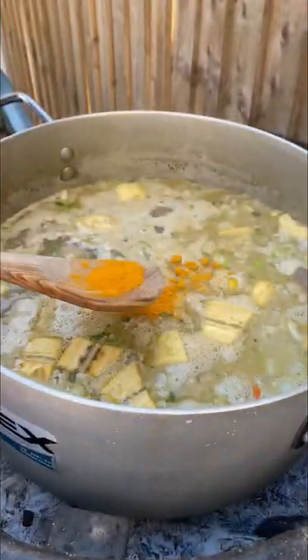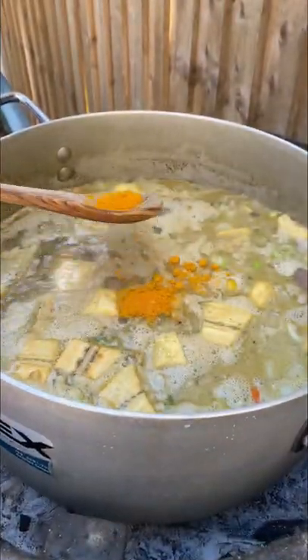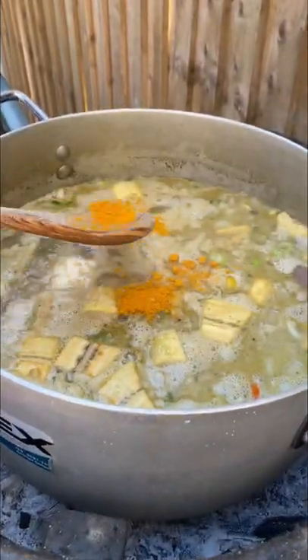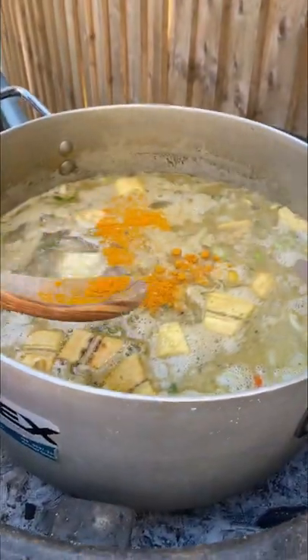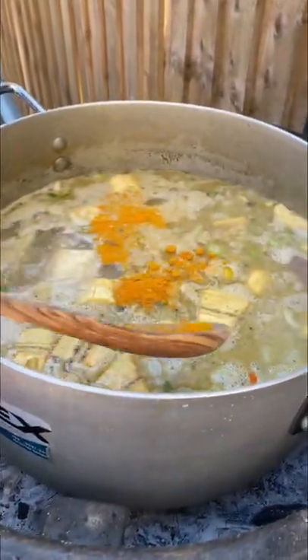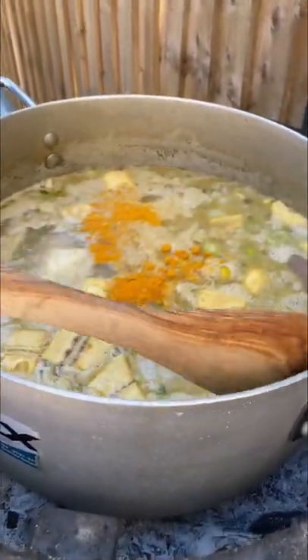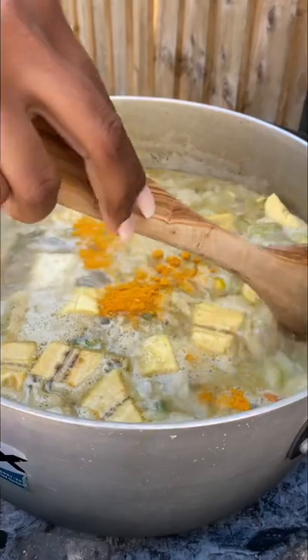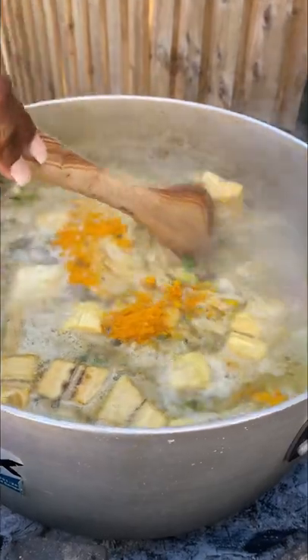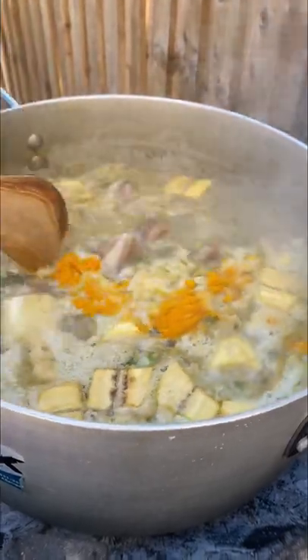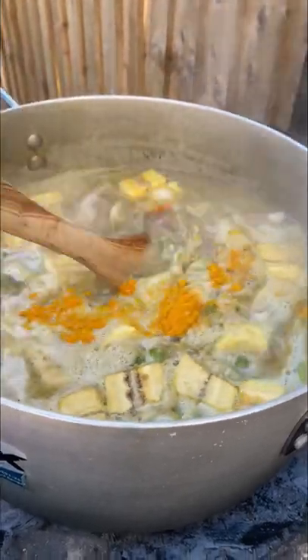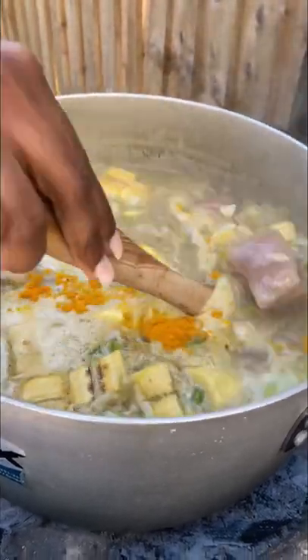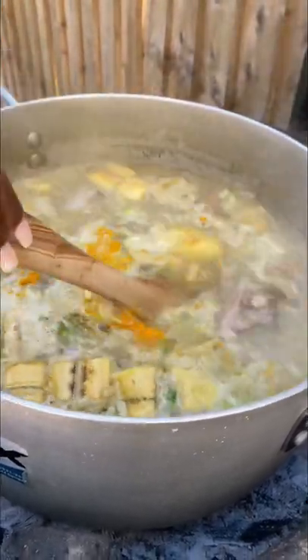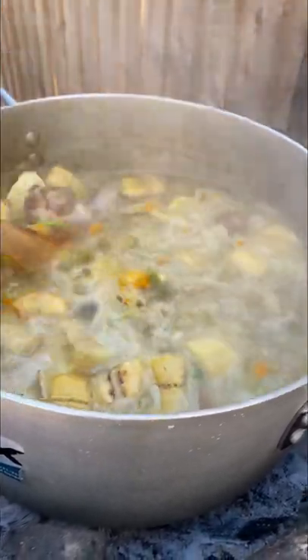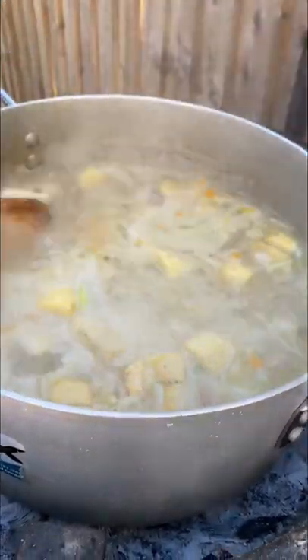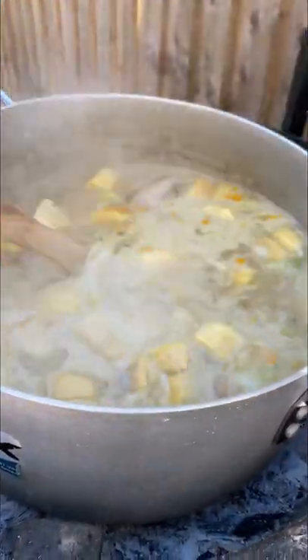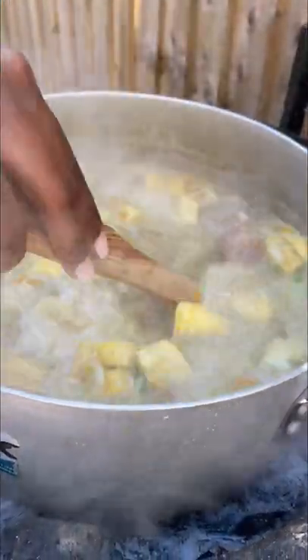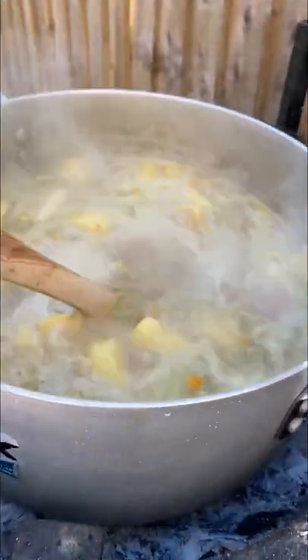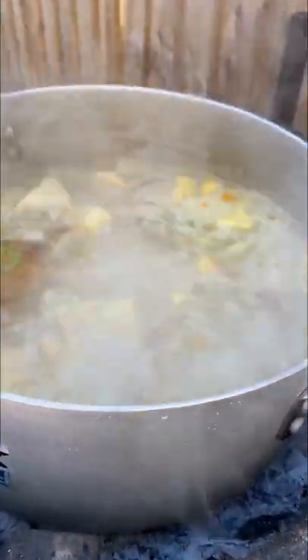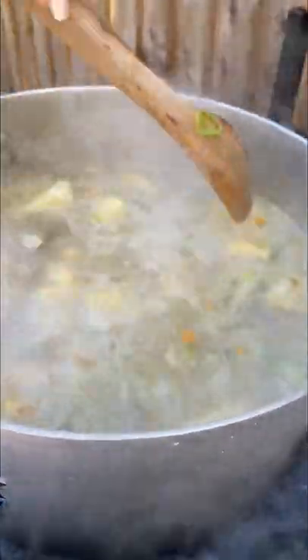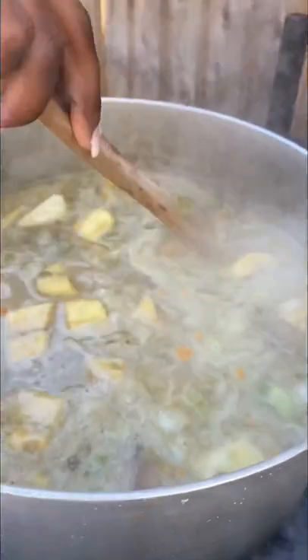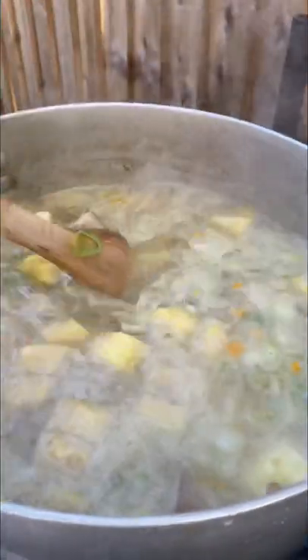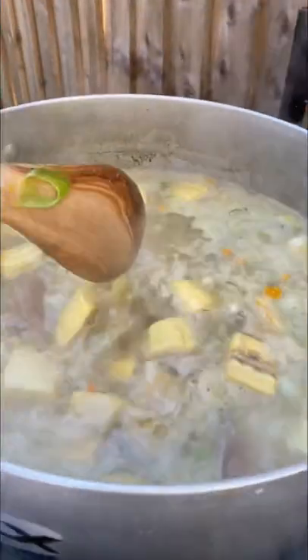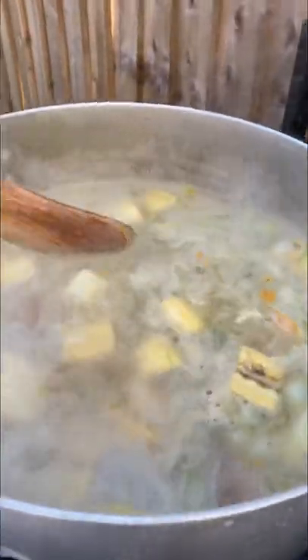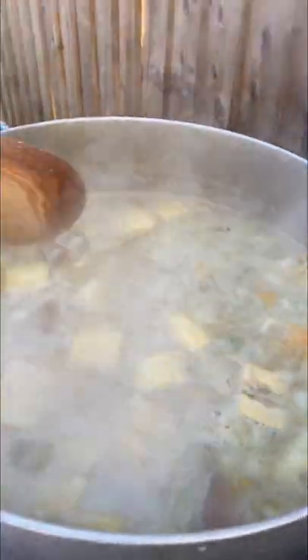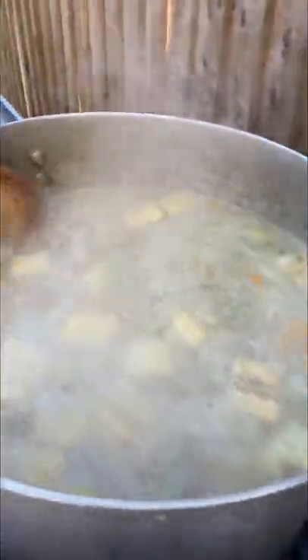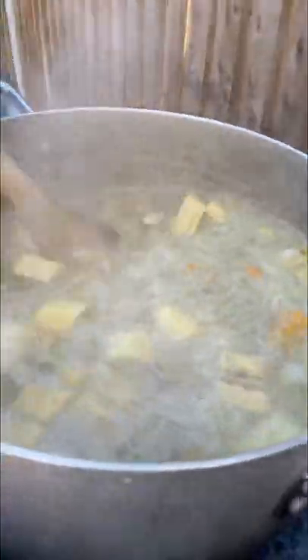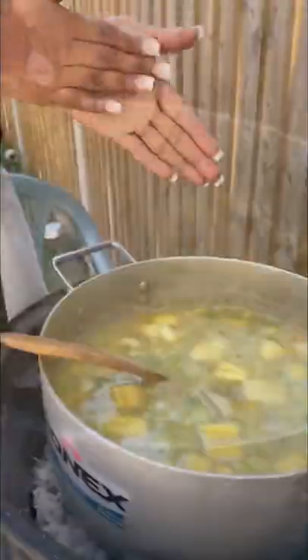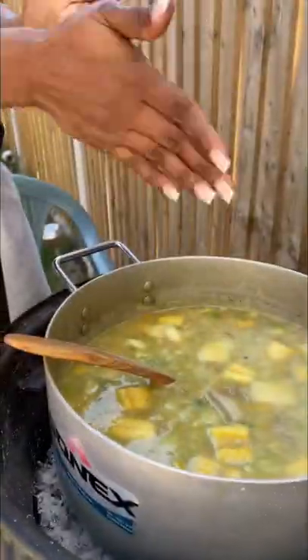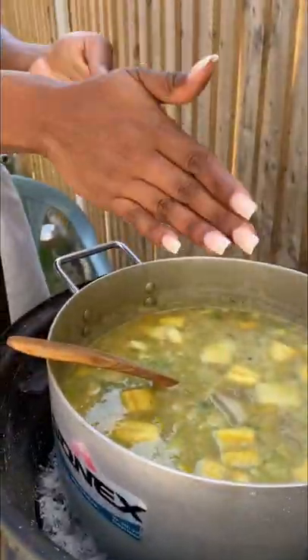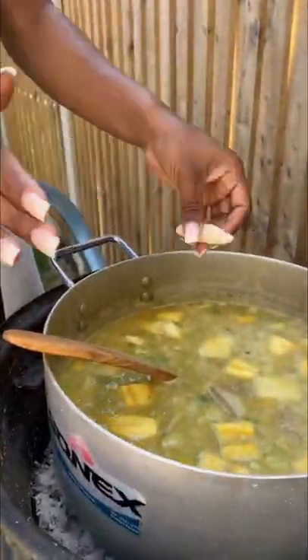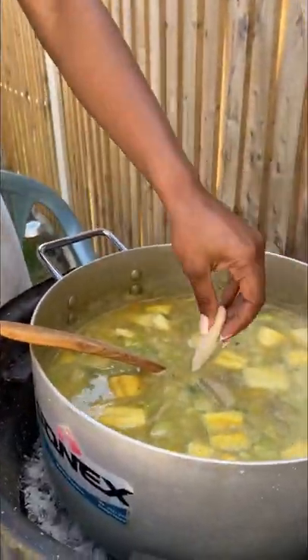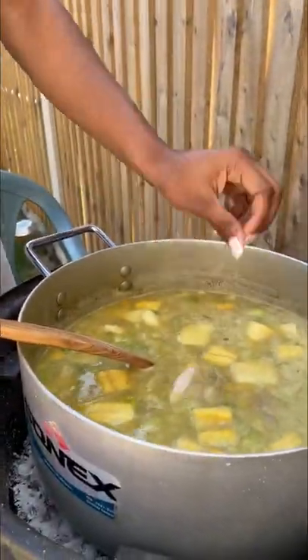Here I'm going in with some of that fresh organic turmeric that we made in the Caribbean about two weeks ago. Mix it in well — guys, the smell of this is so good!